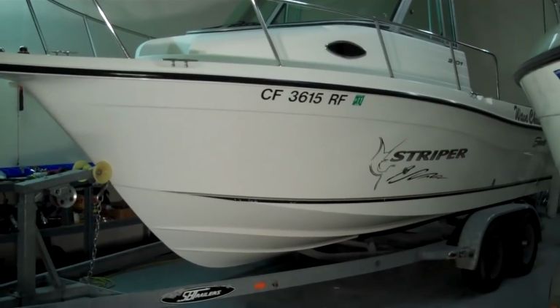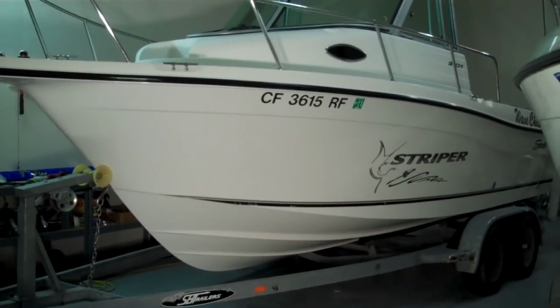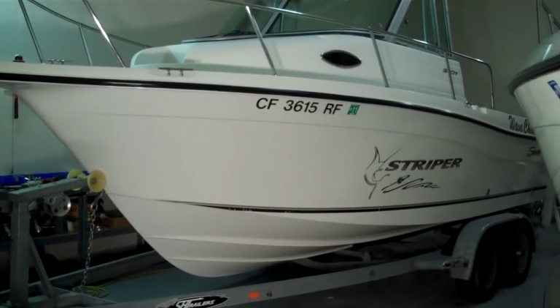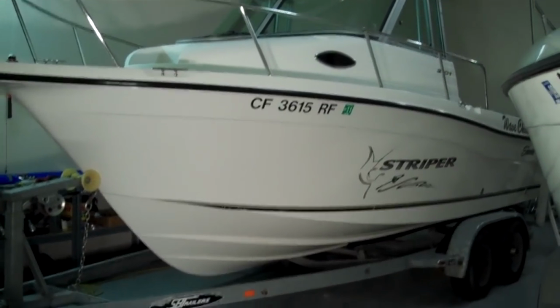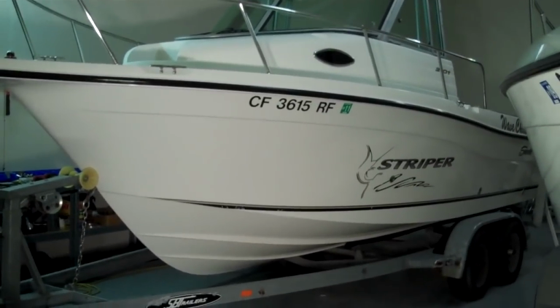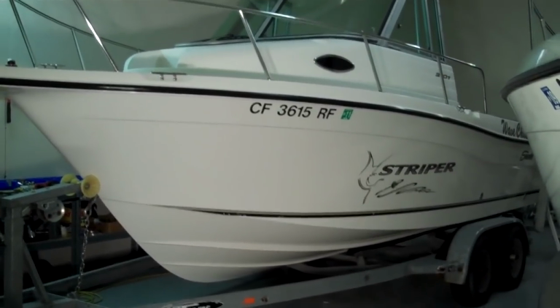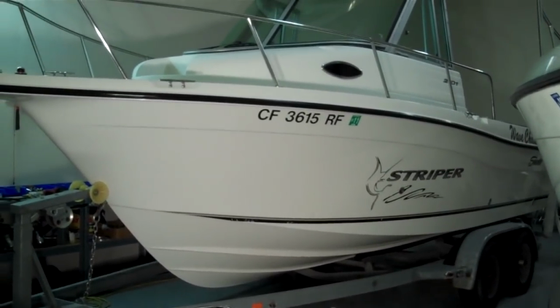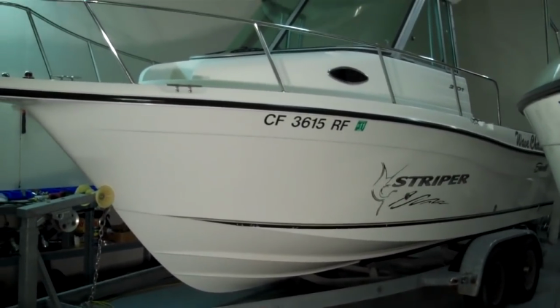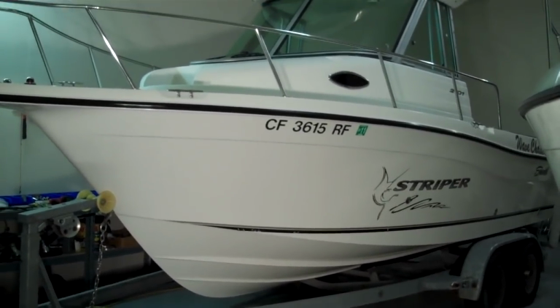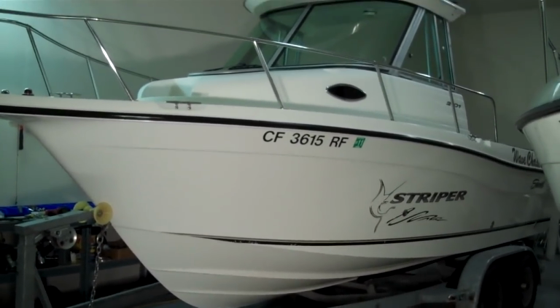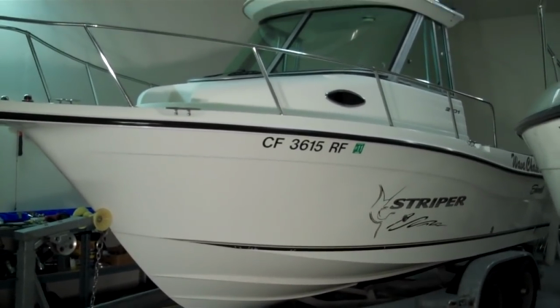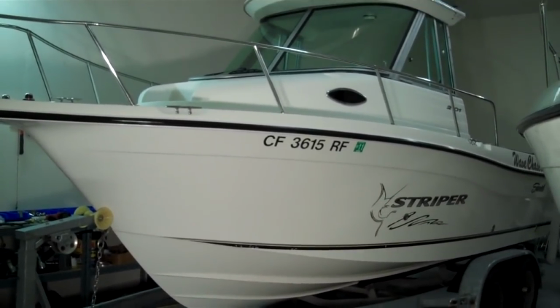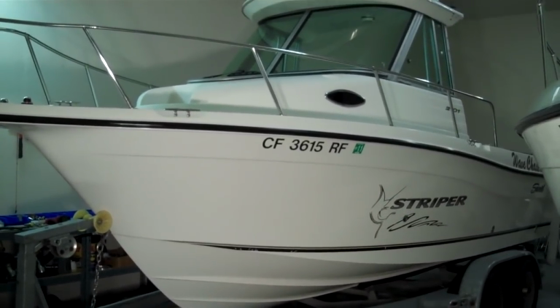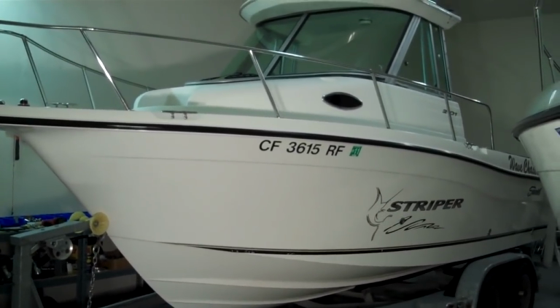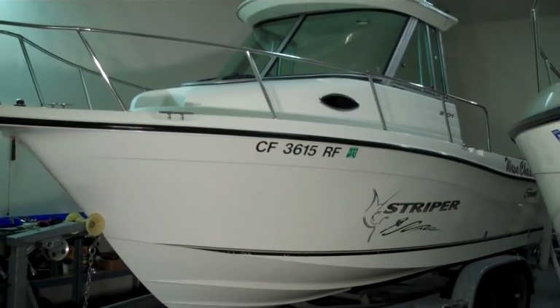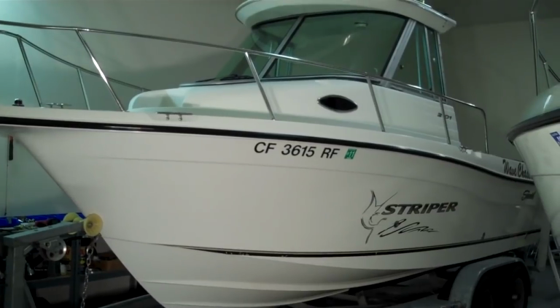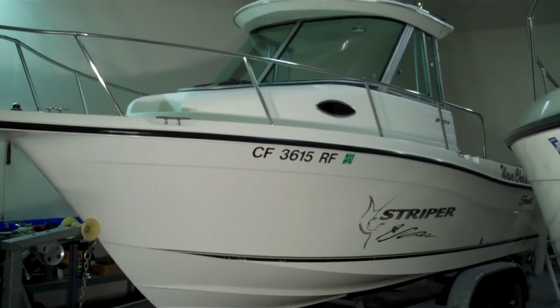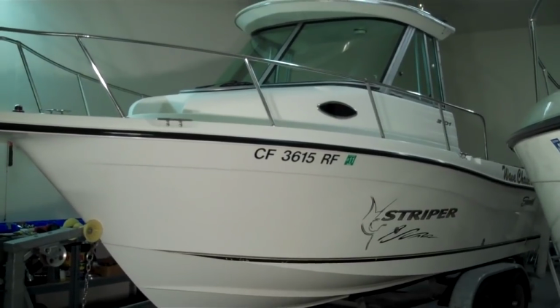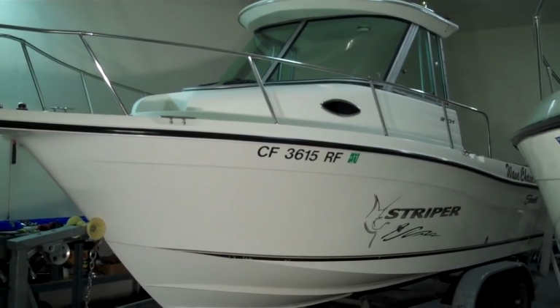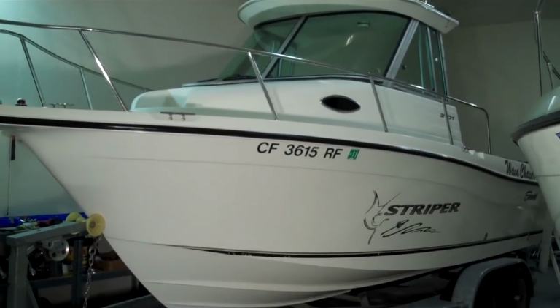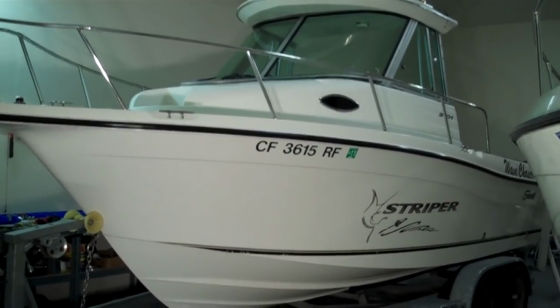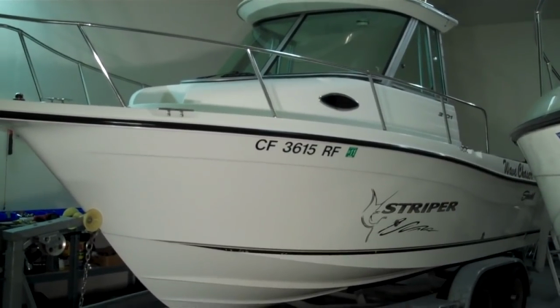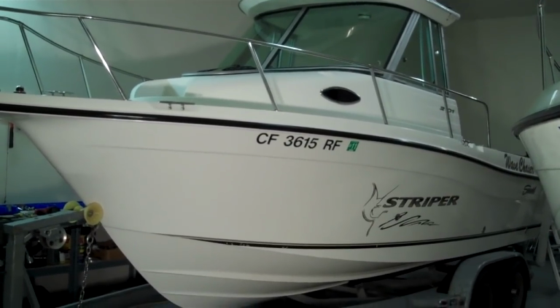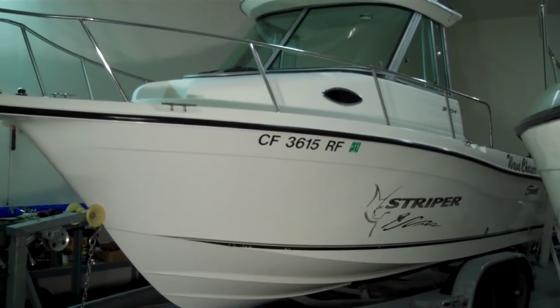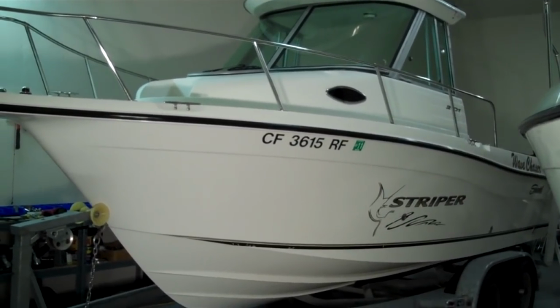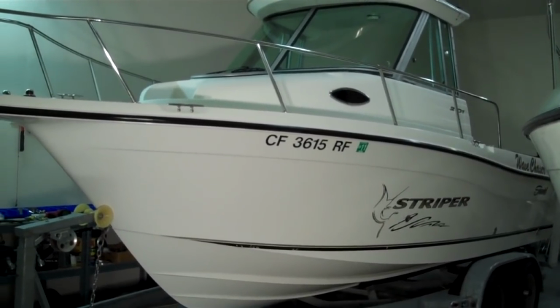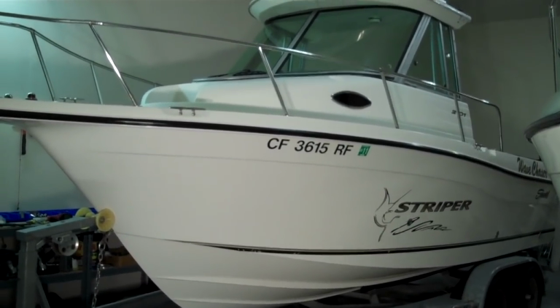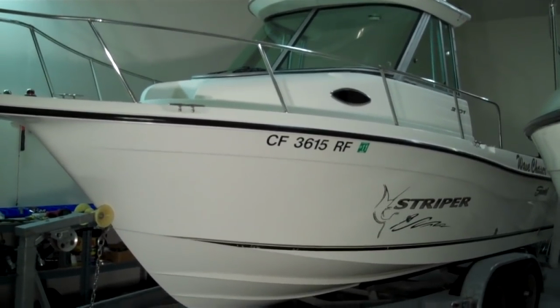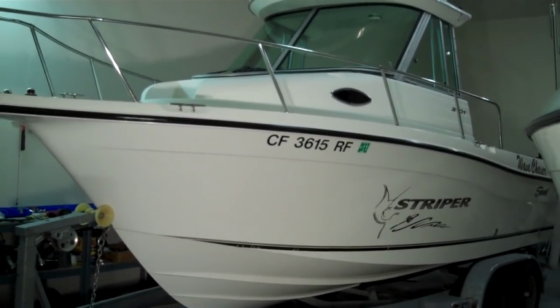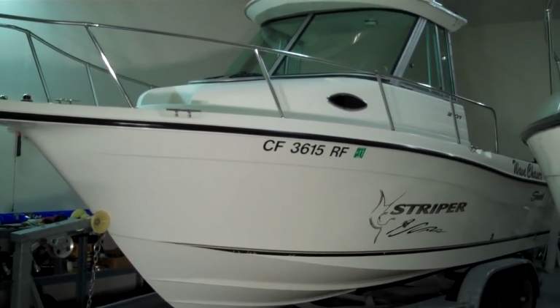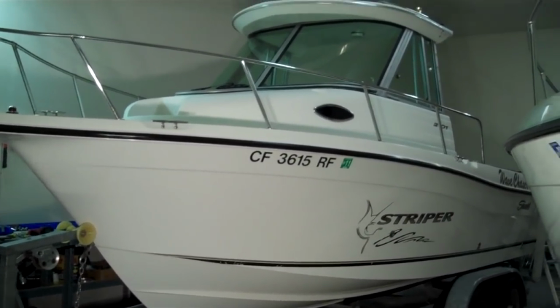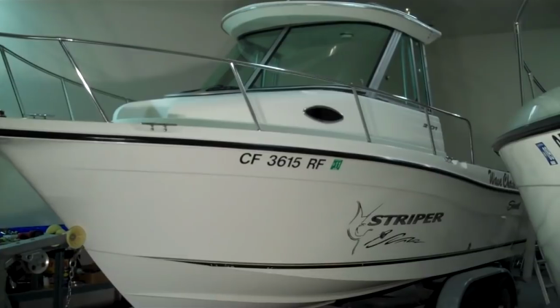Hello folks, we're doing this video inside at Bellinghamboatland.com. This is our latest arrival, one of our biggest sellers for the Northwest.